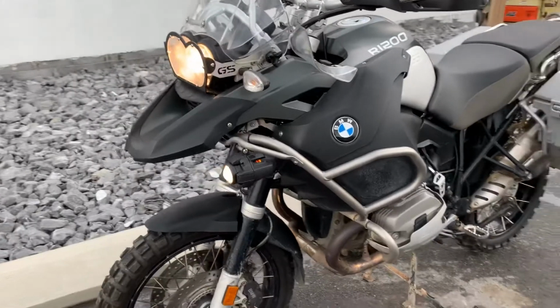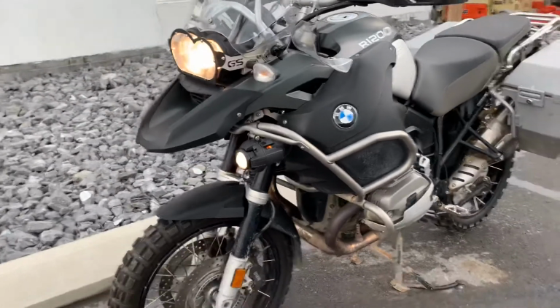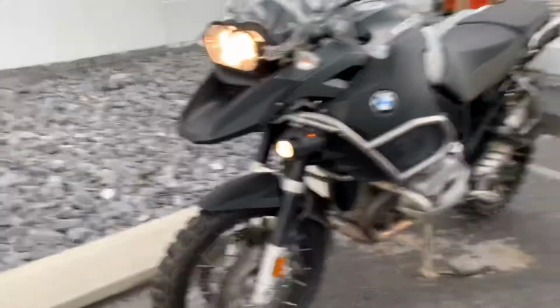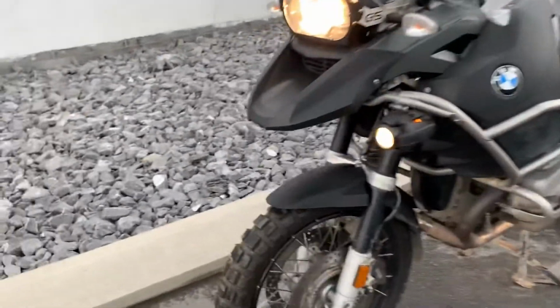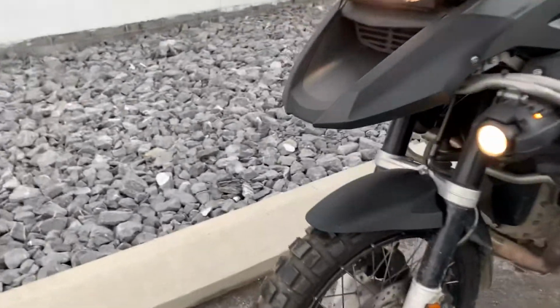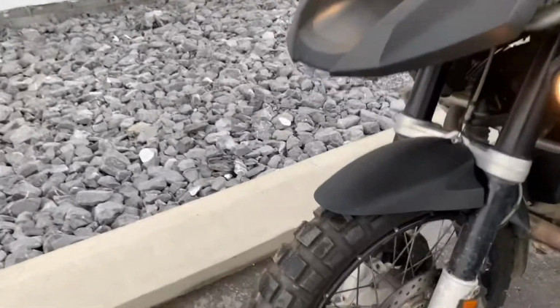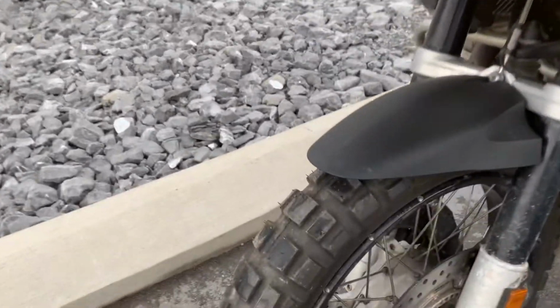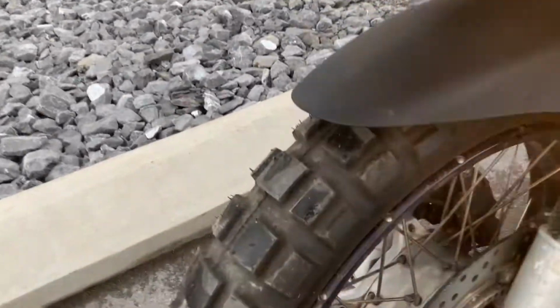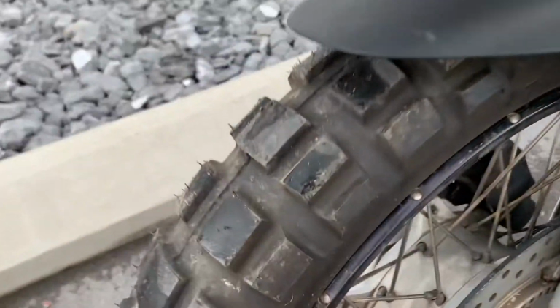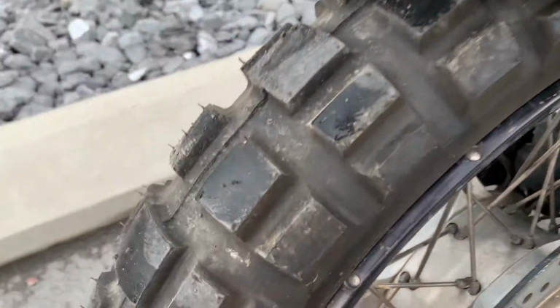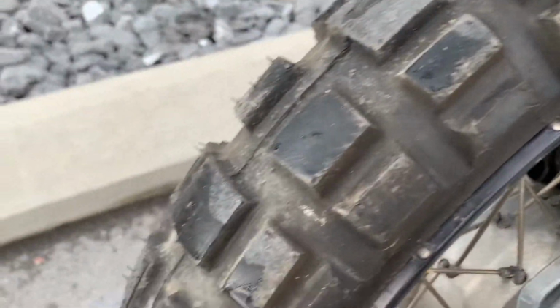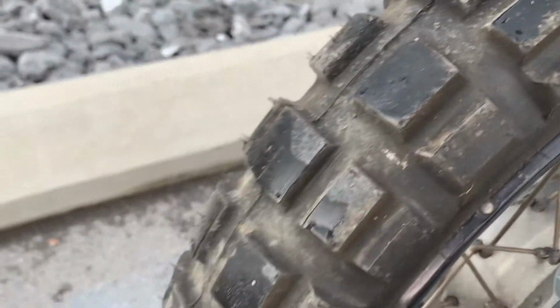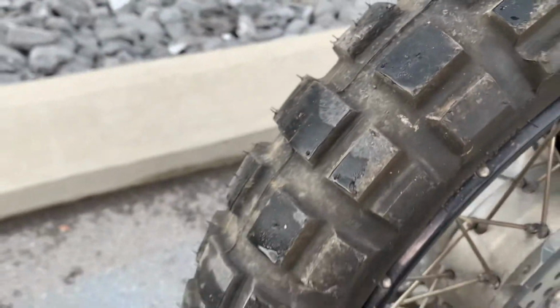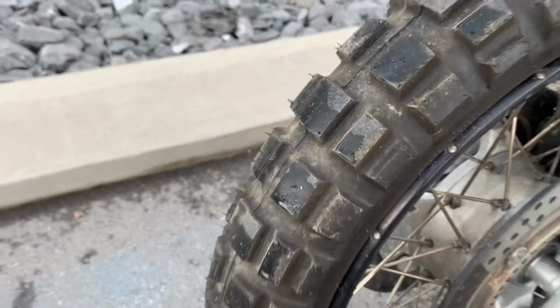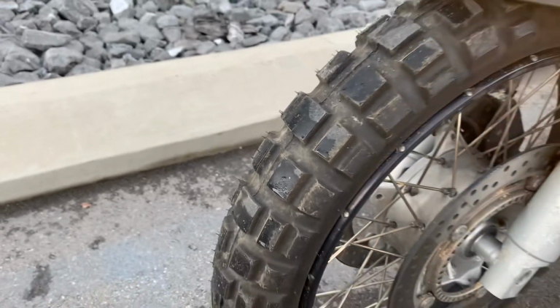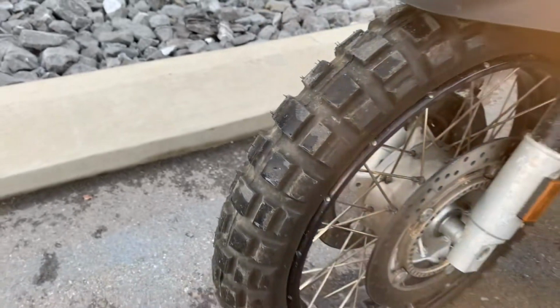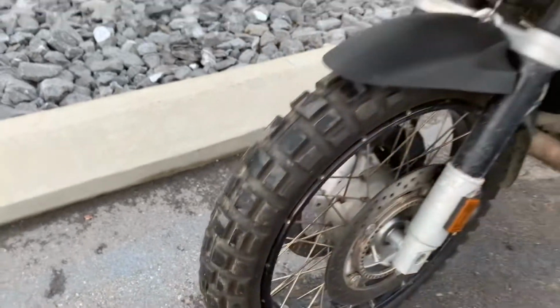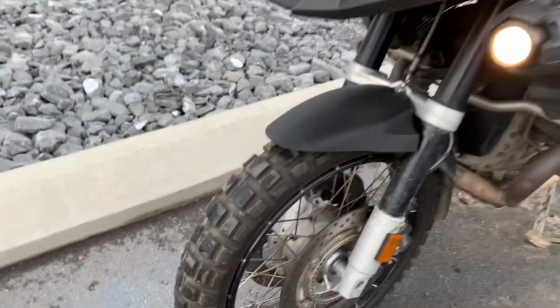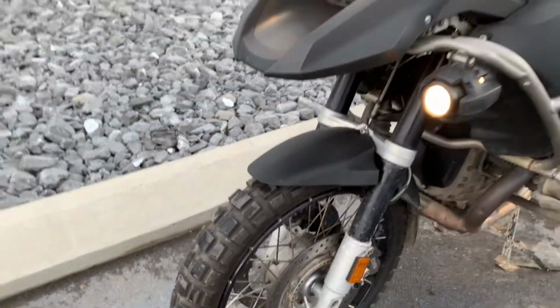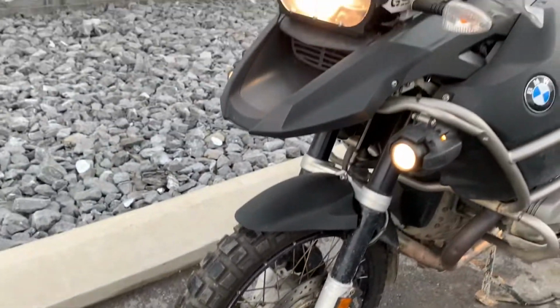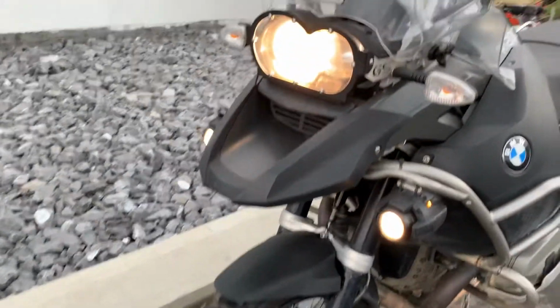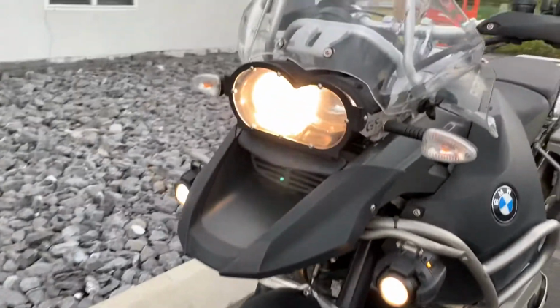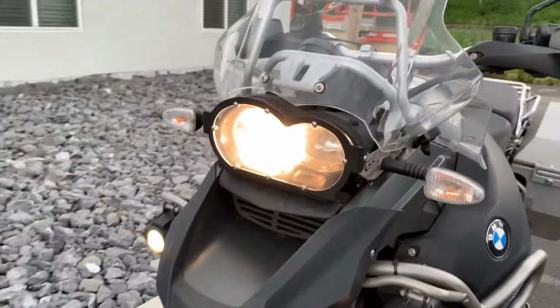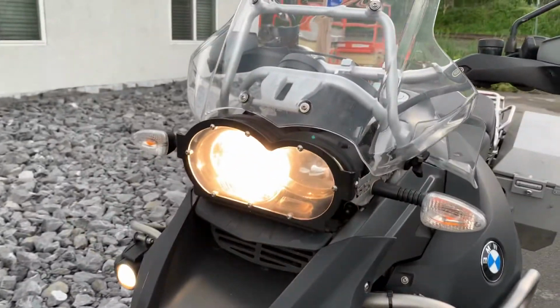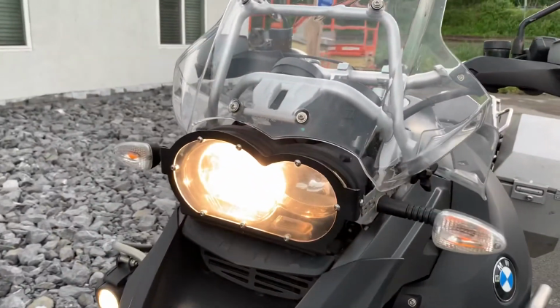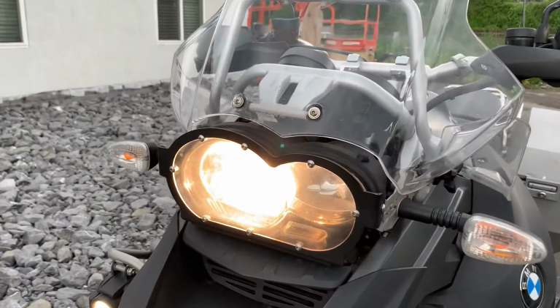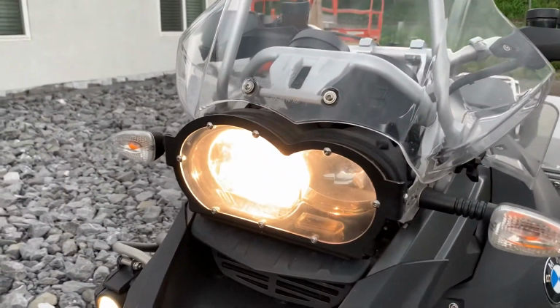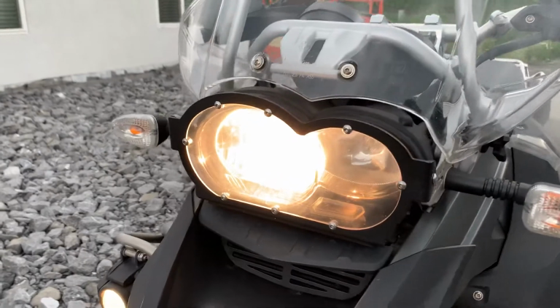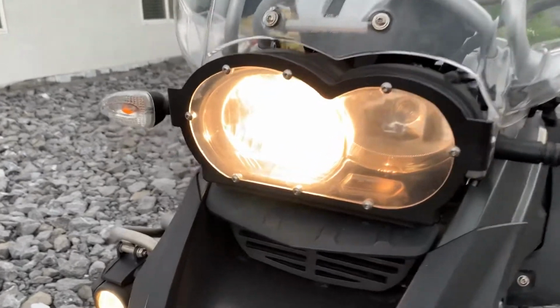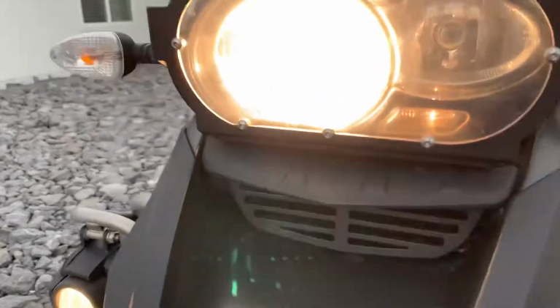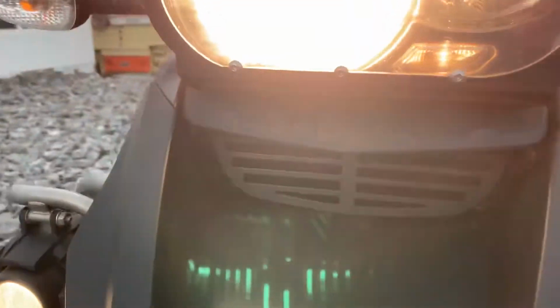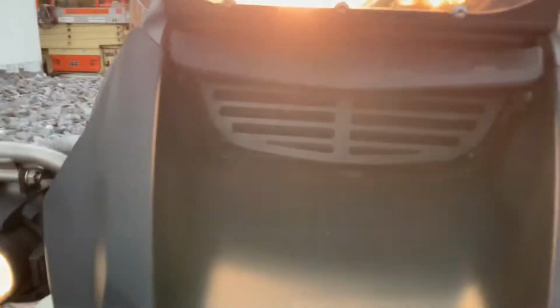It has new tires, front and rear. It also has a BMW headlamp guard and an oil cooler guard.